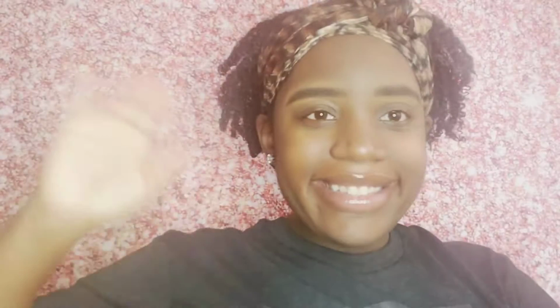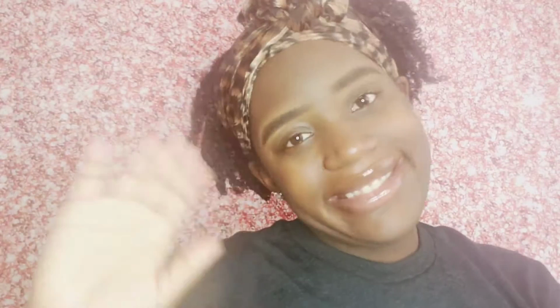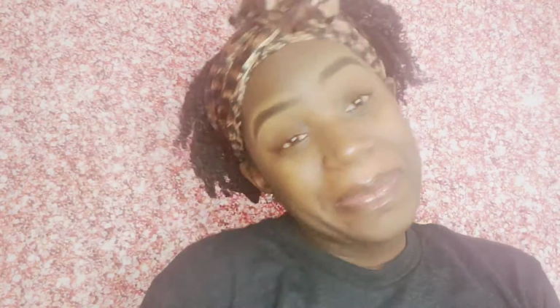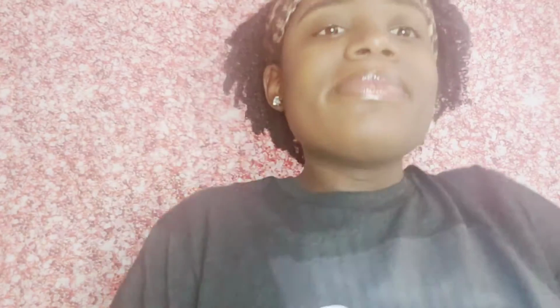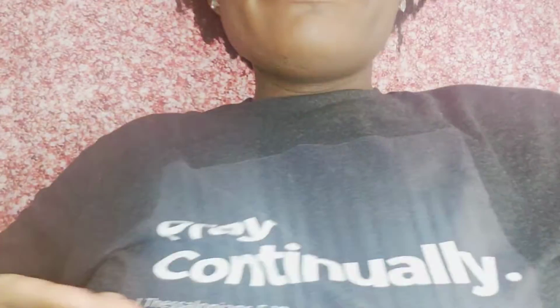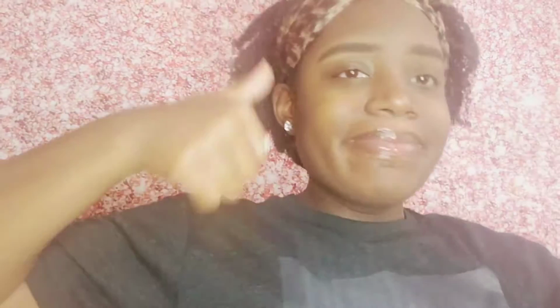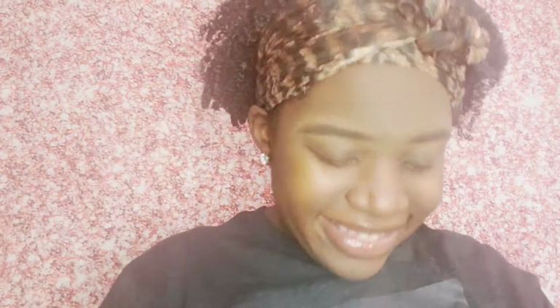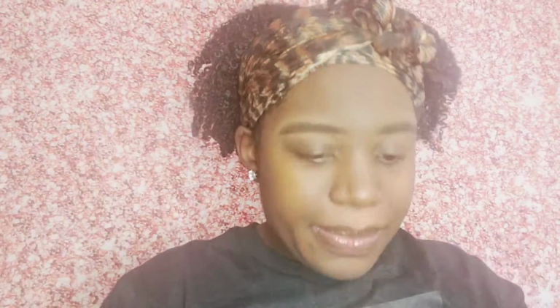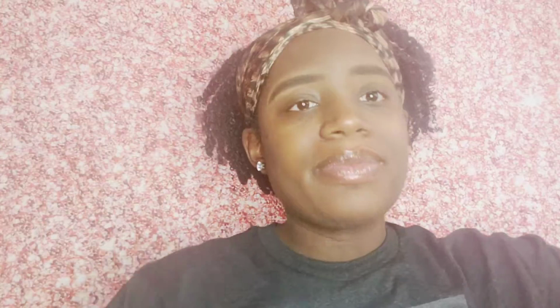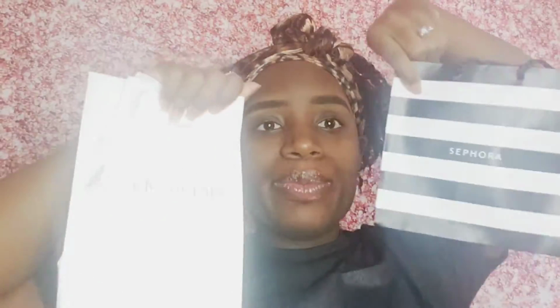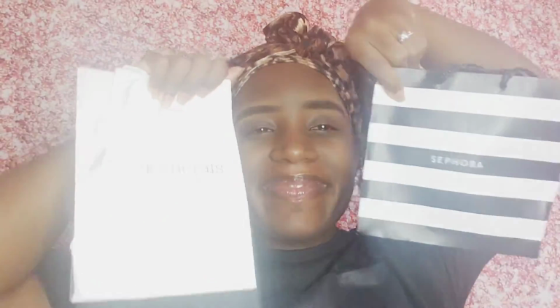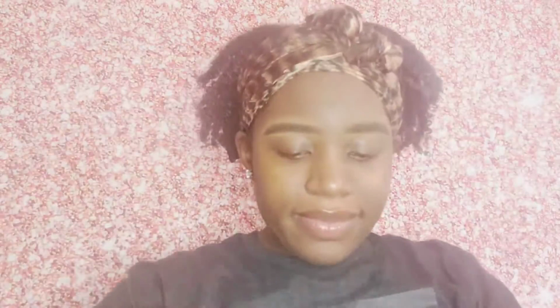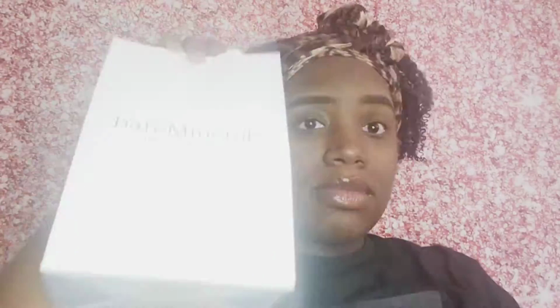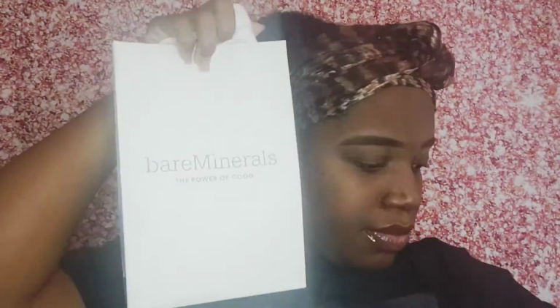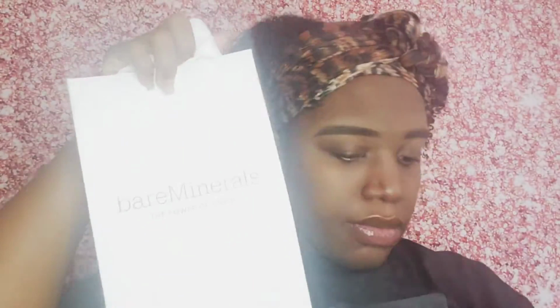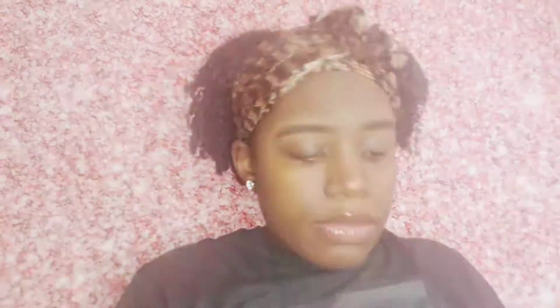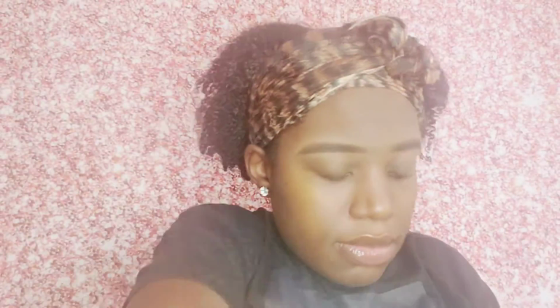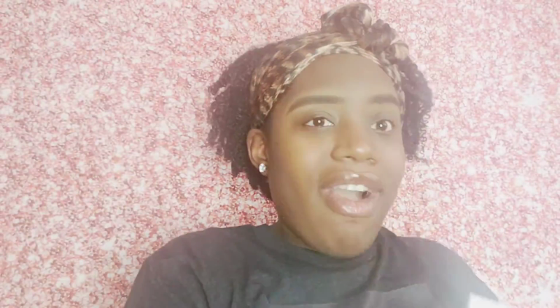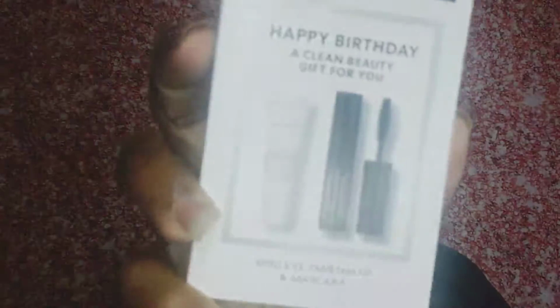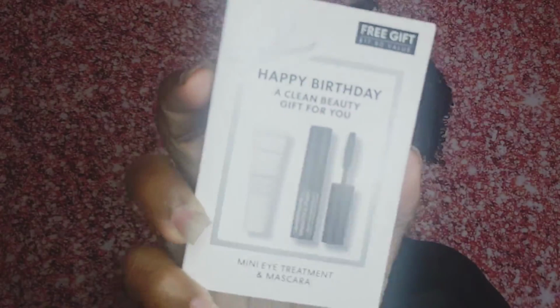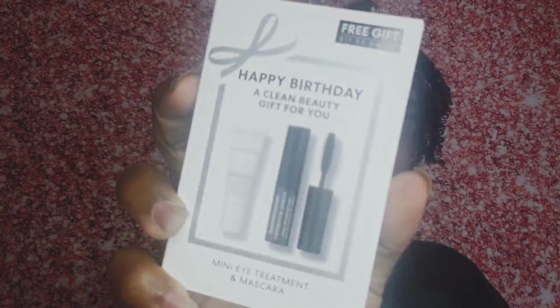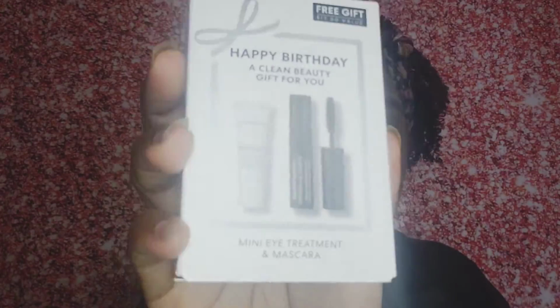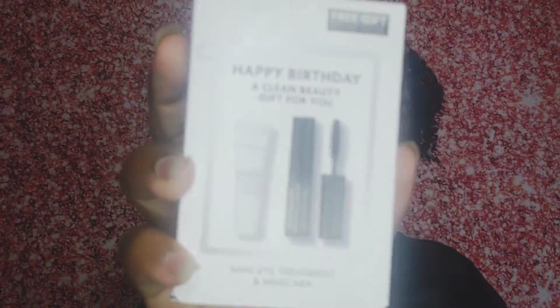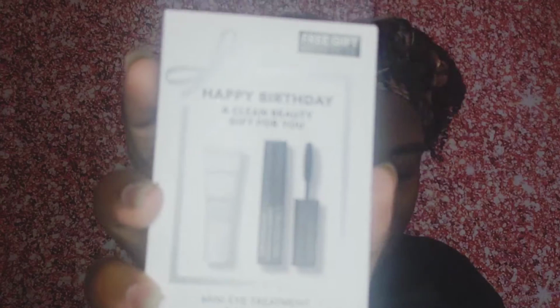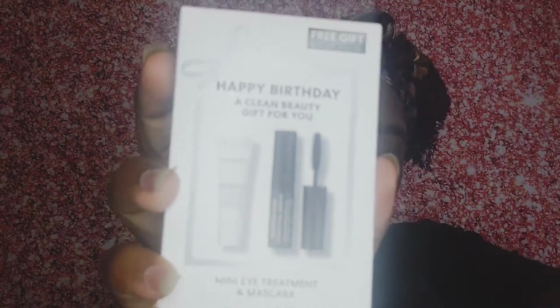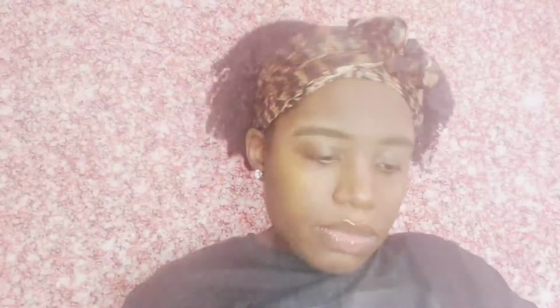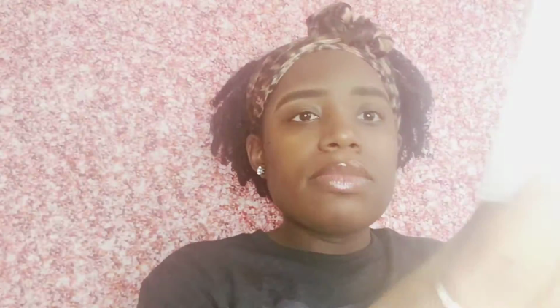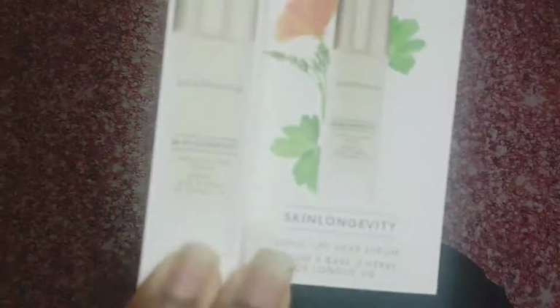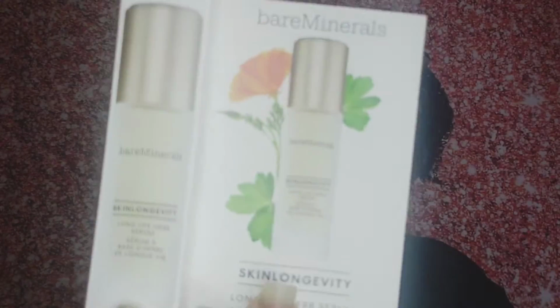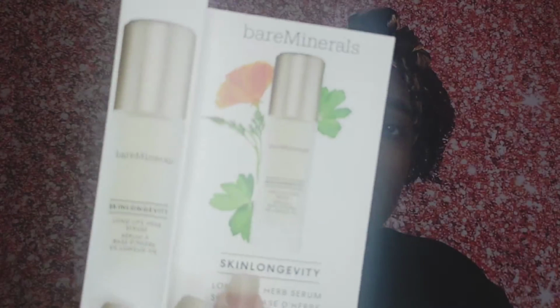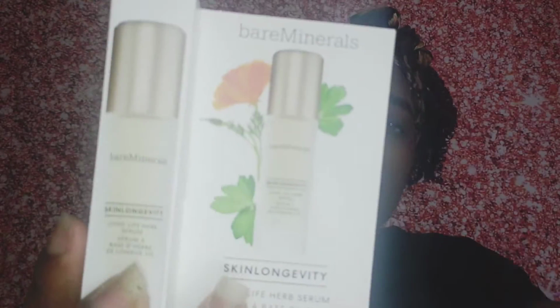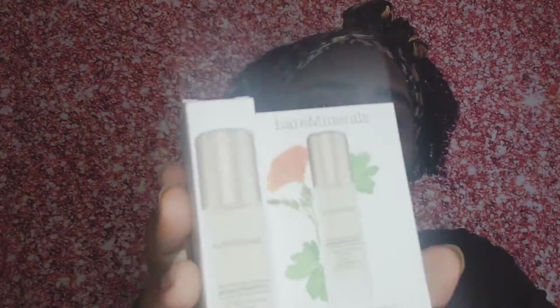Hi, Butterflies. Welcome back to my YouTube channel. Pray continually. If you want to get your shirt, just go to ButterflyCentals.com. So I wanted to just show you guys the haul I got from Ulta,